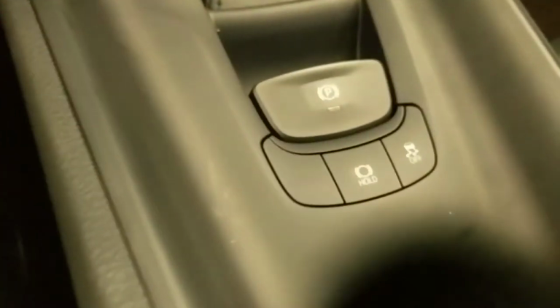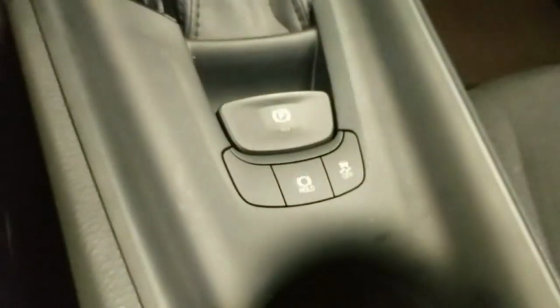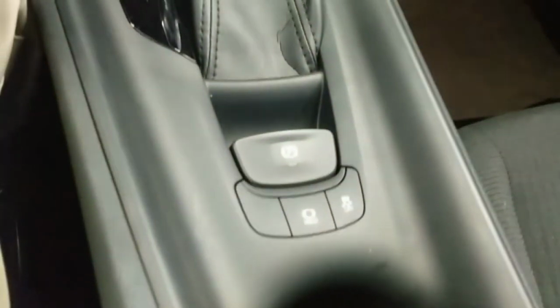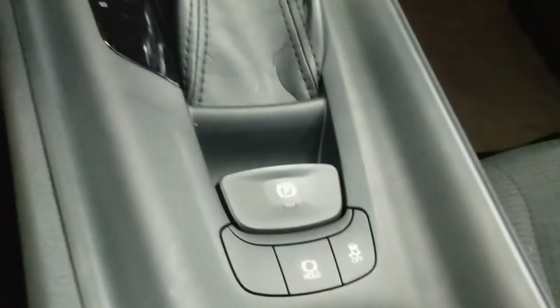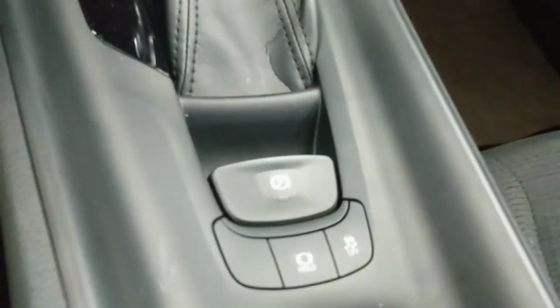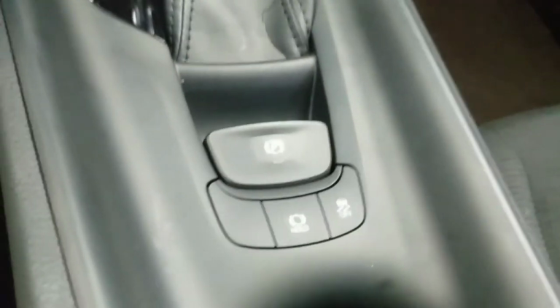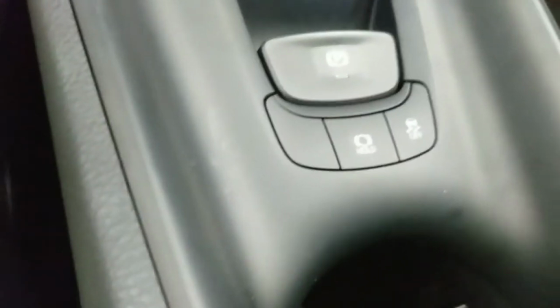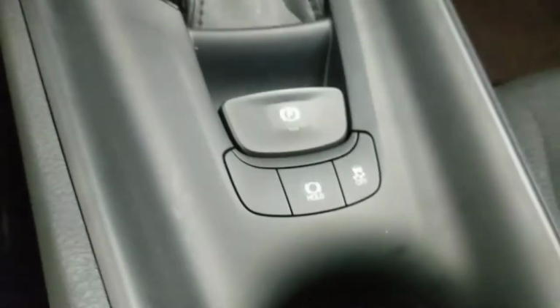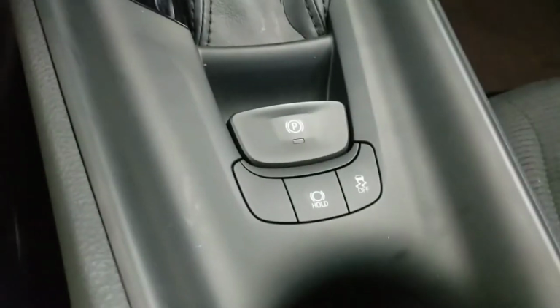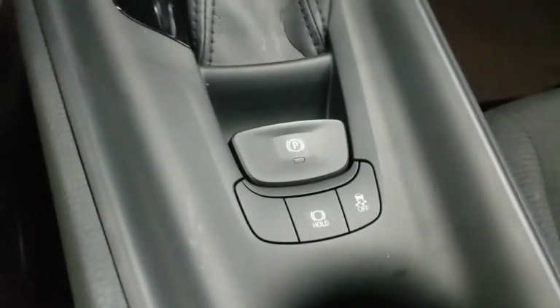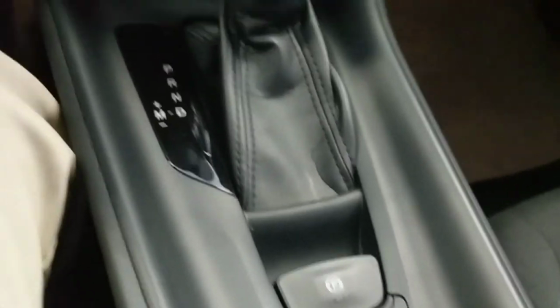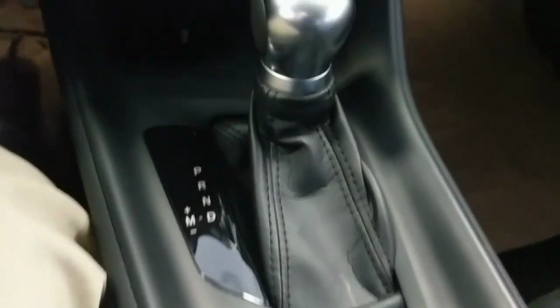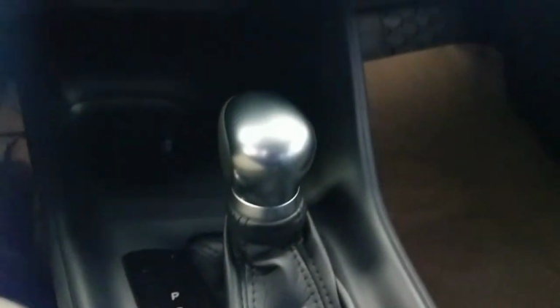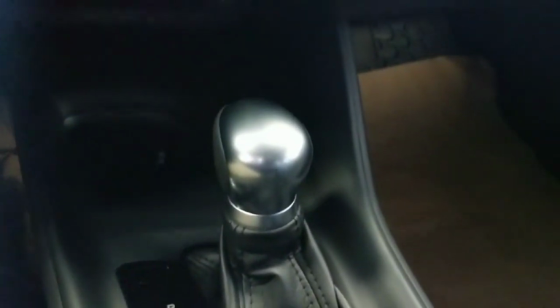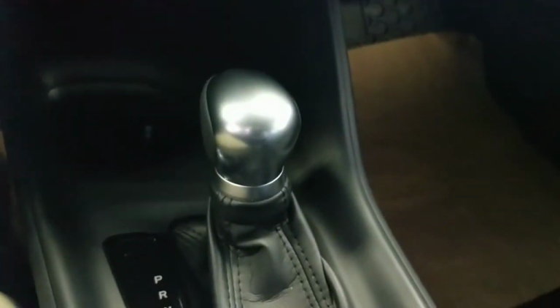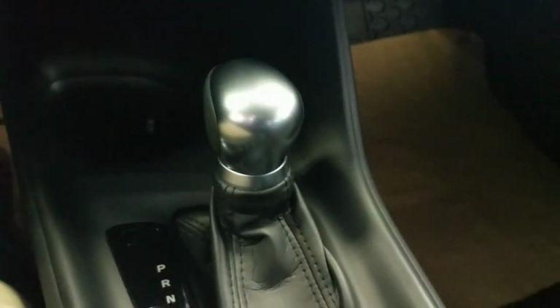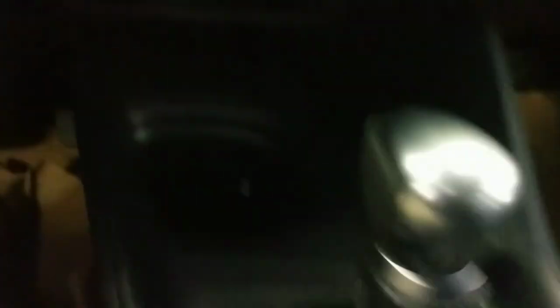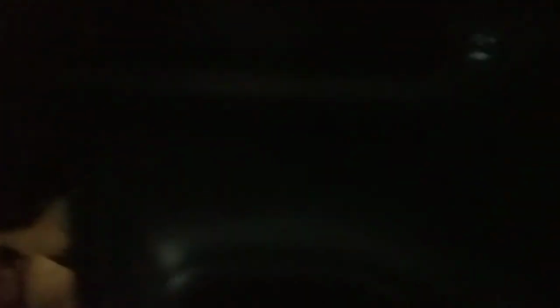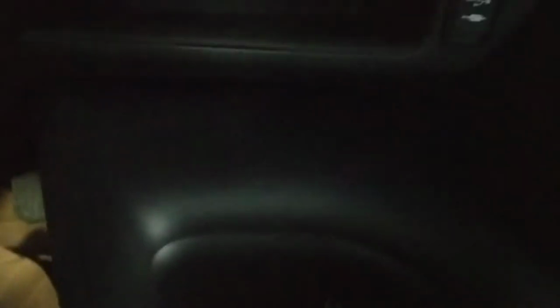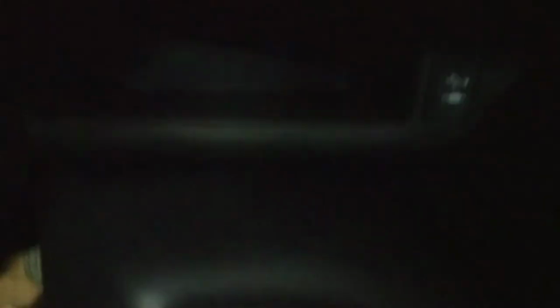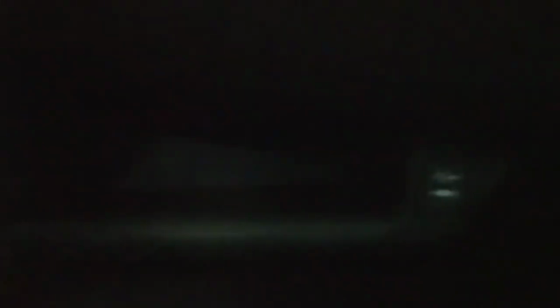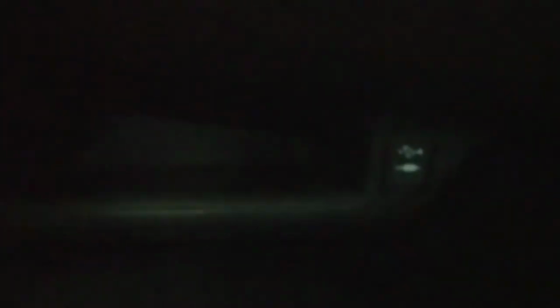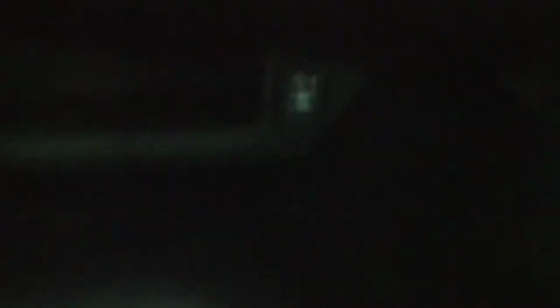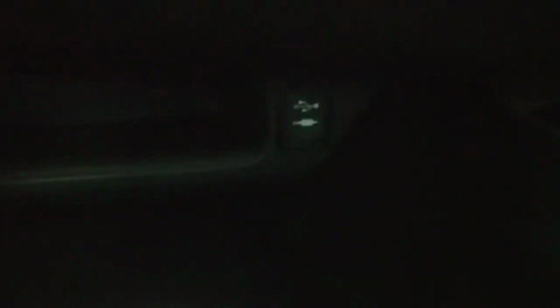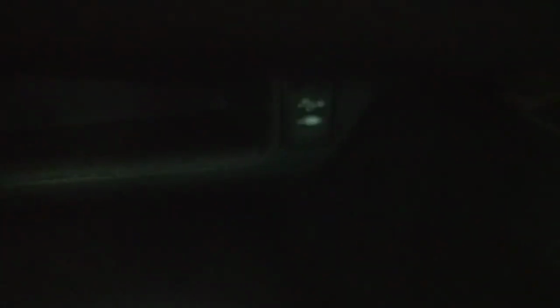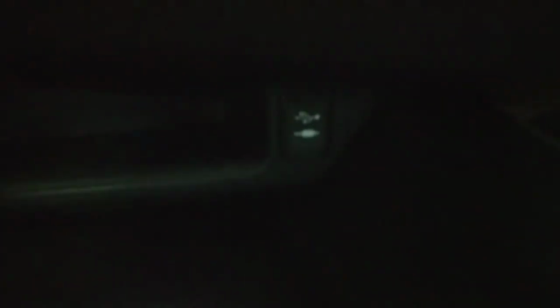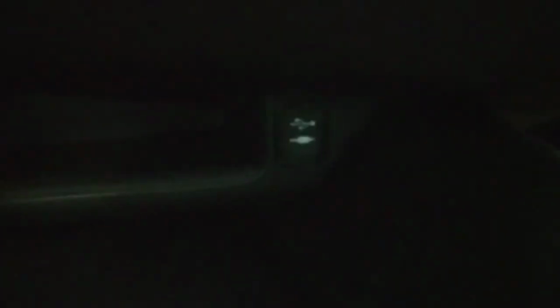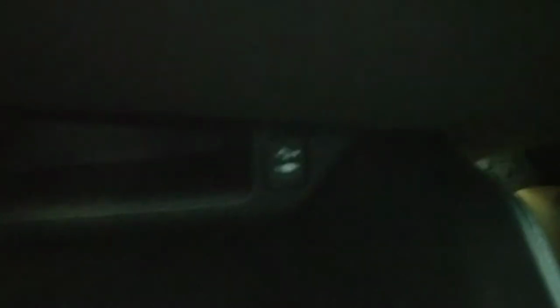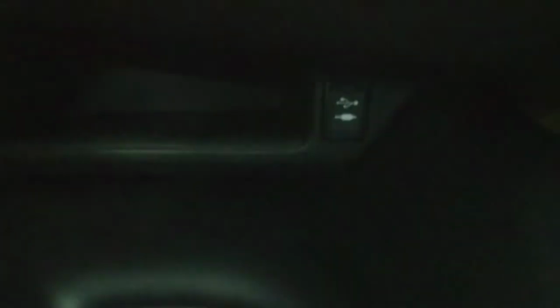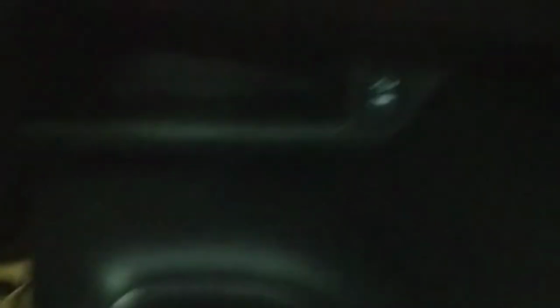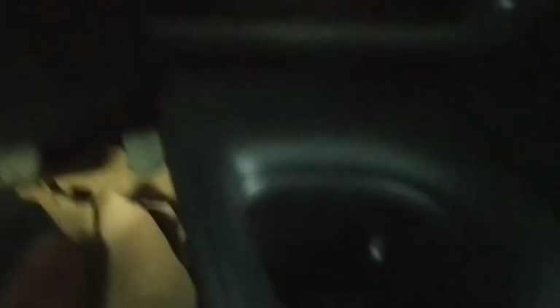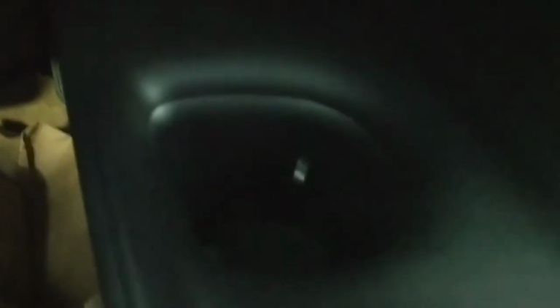Down here you have your electronic parking brake, traction control as well, and a look at the shift handle. You can see there are your auxiliary inputs there as well, and cupholders.